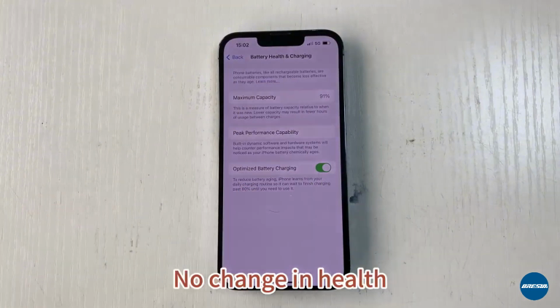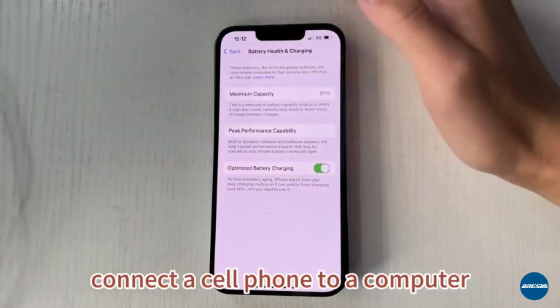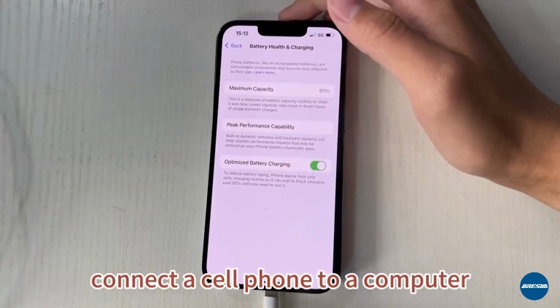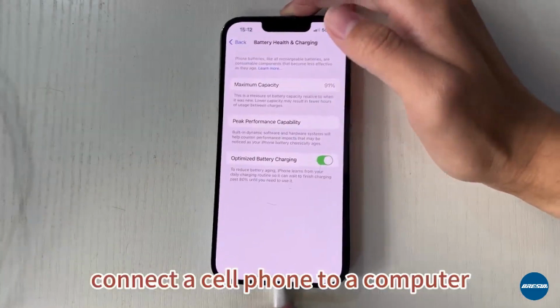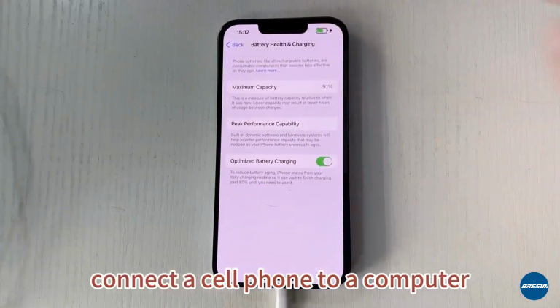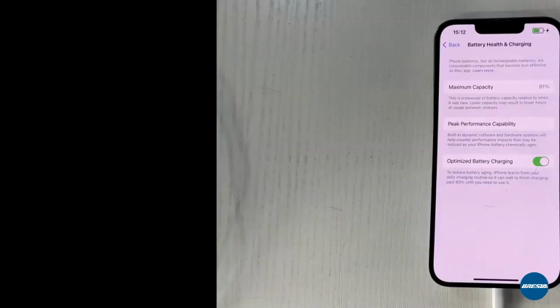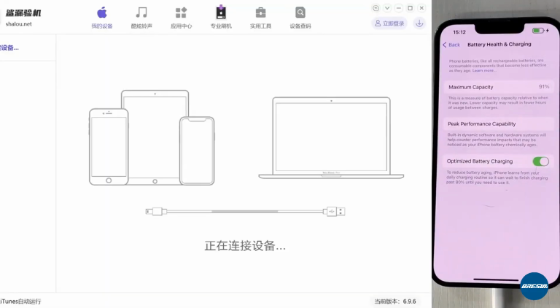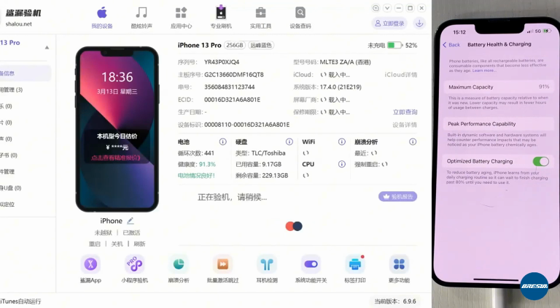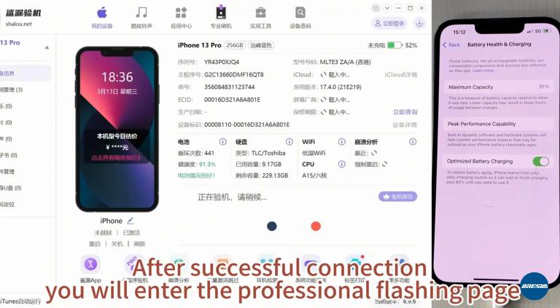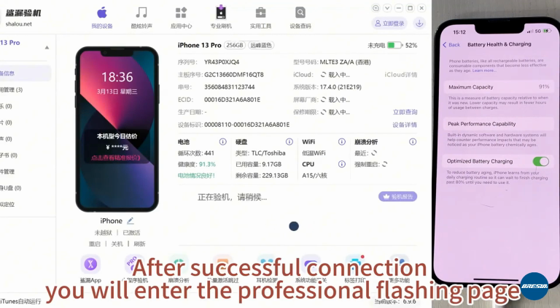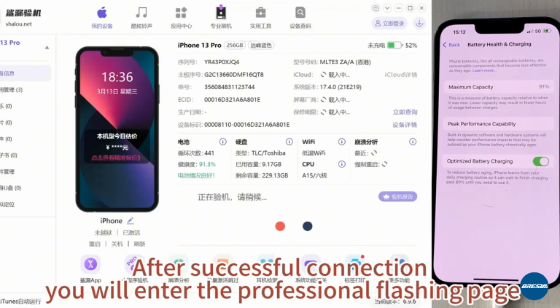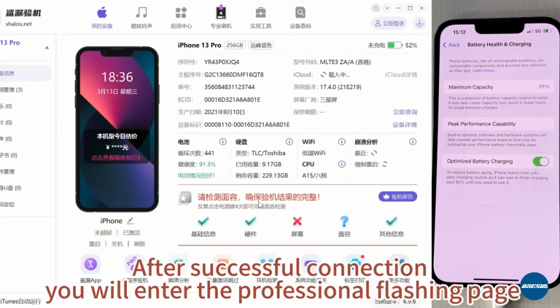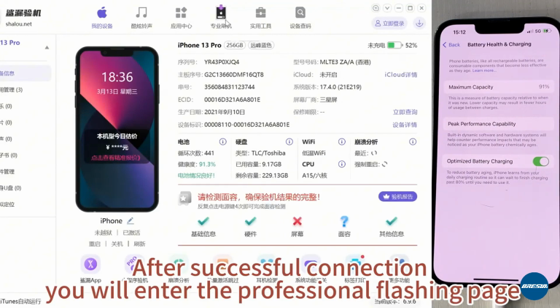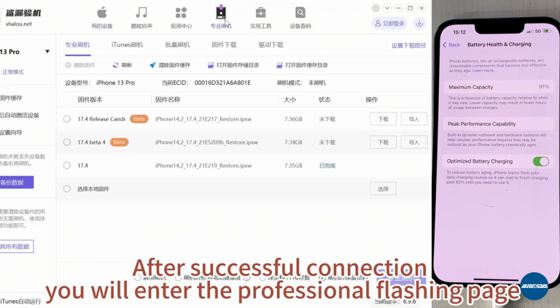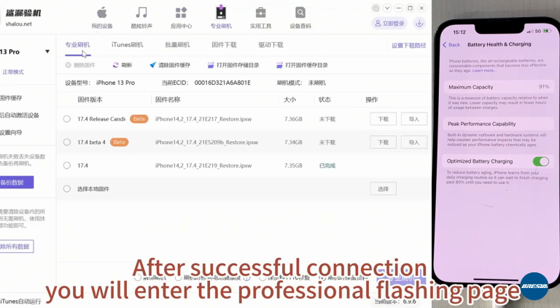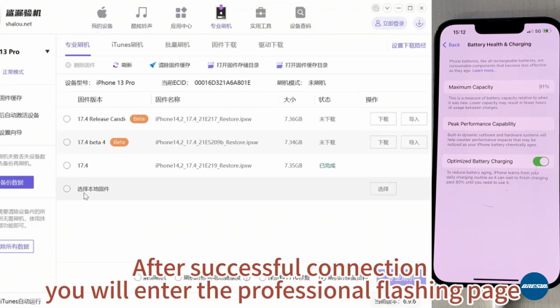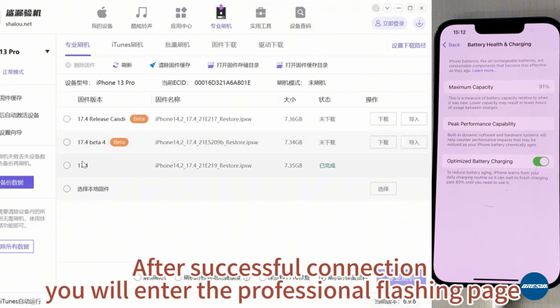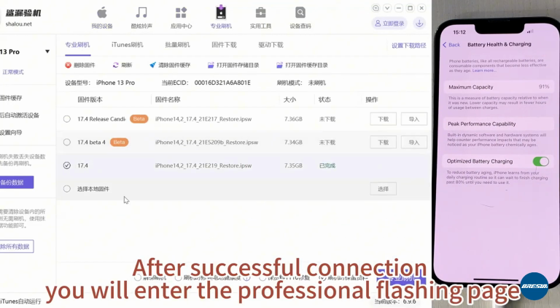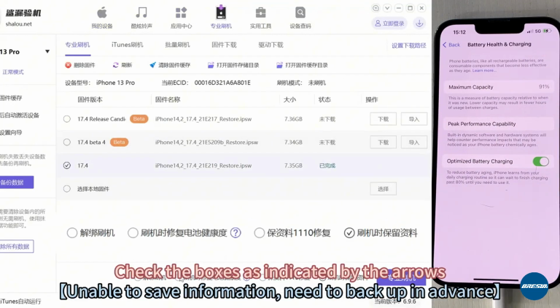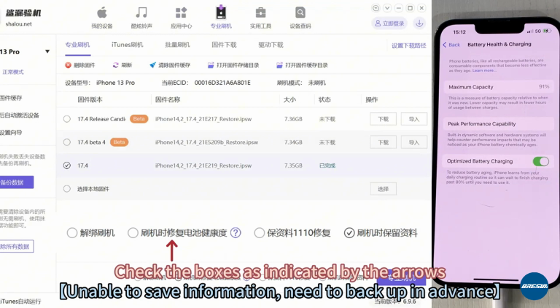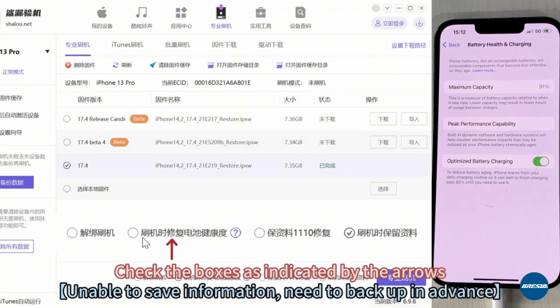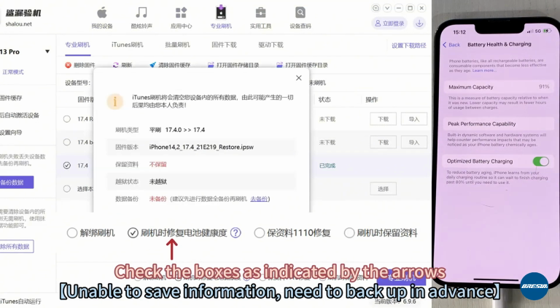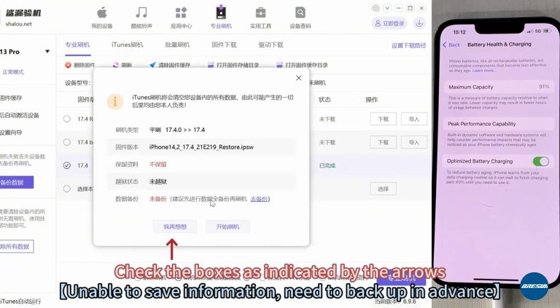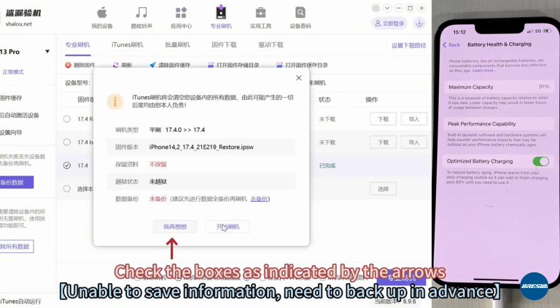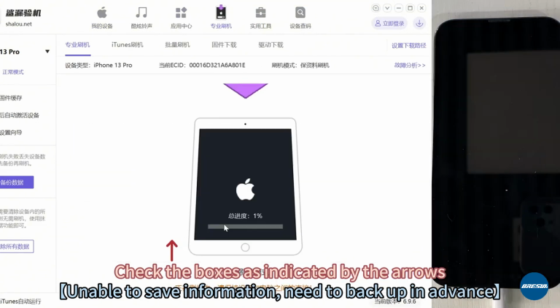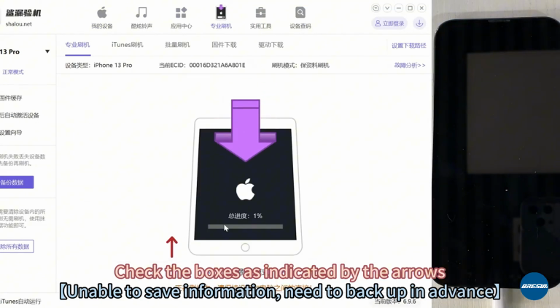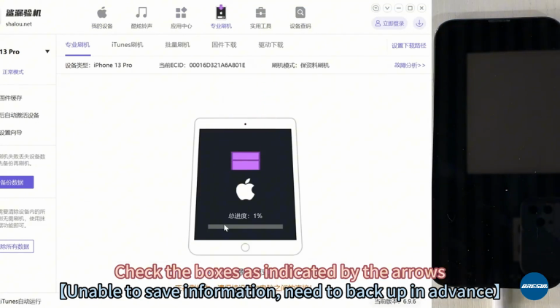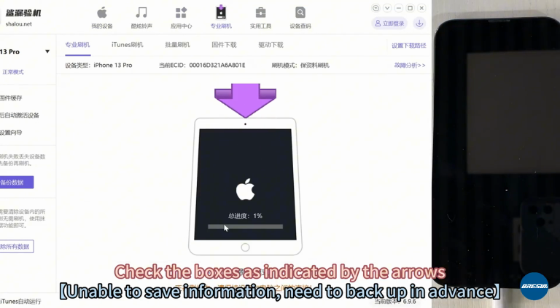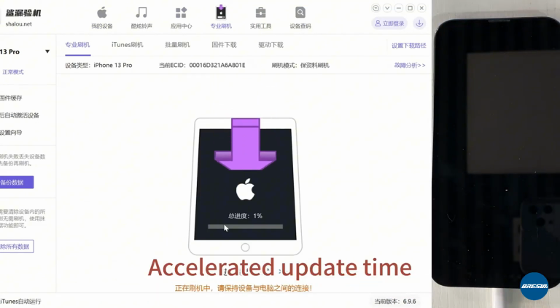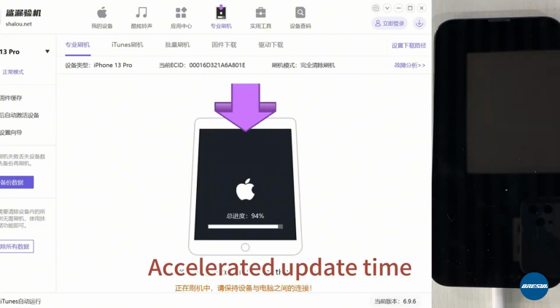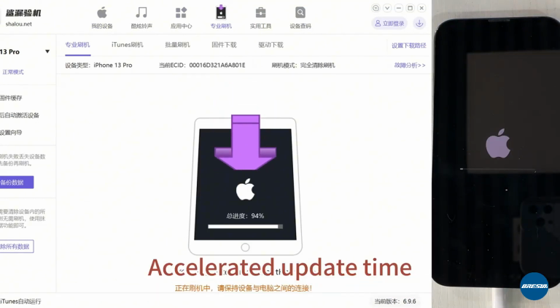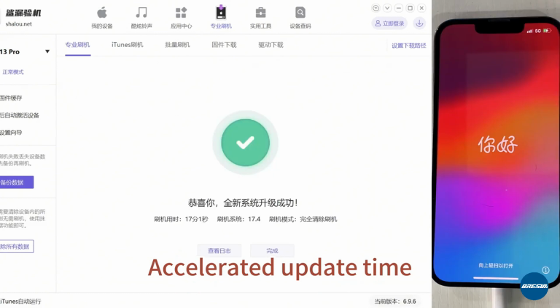Connect the cell phone to a computer. After successful connection, you will enter the professional flashing page. Check the boxes as indicated by the arrows. Accelerated update time.